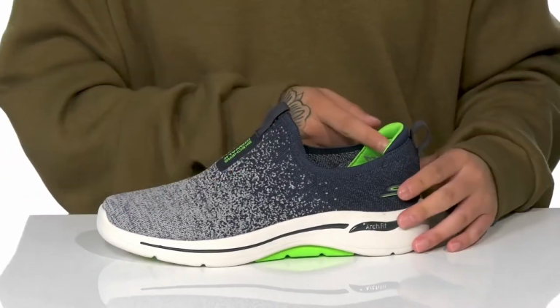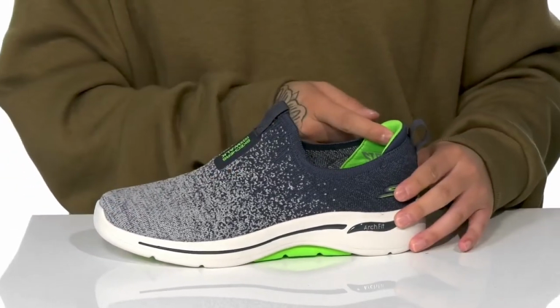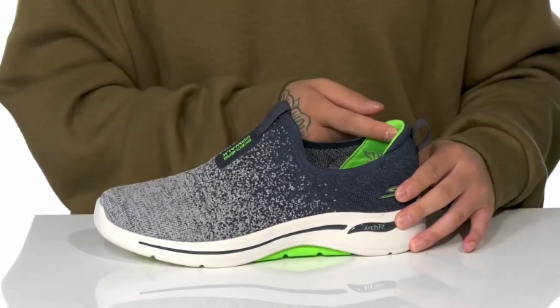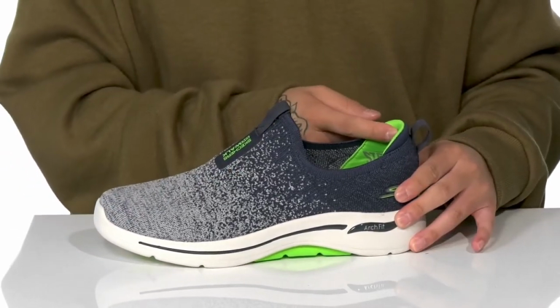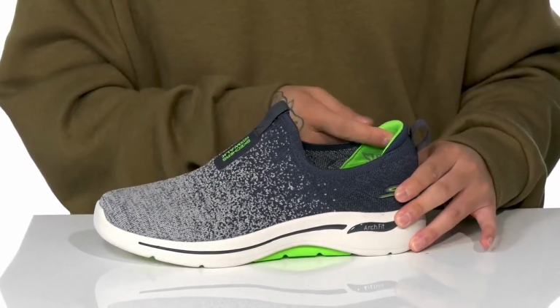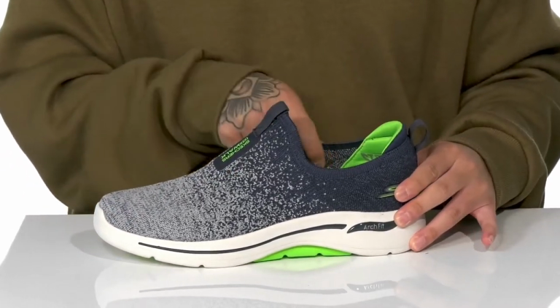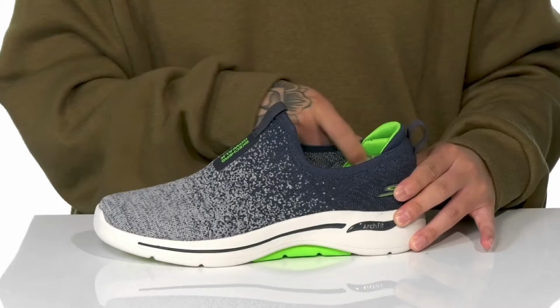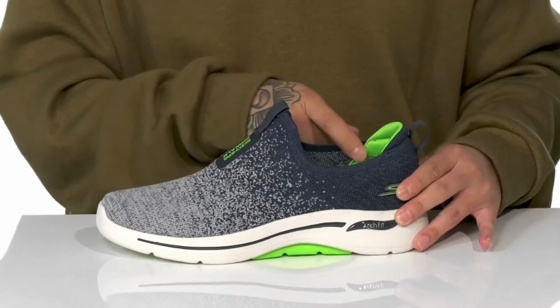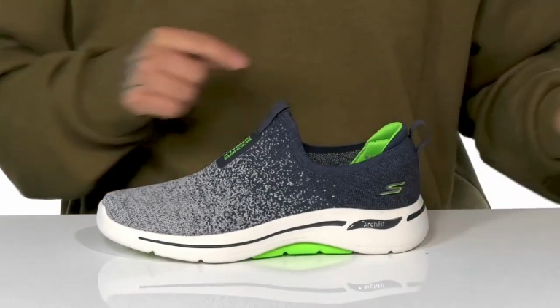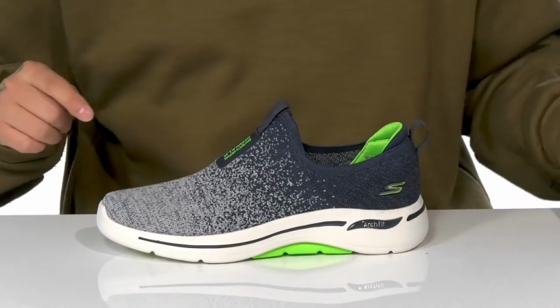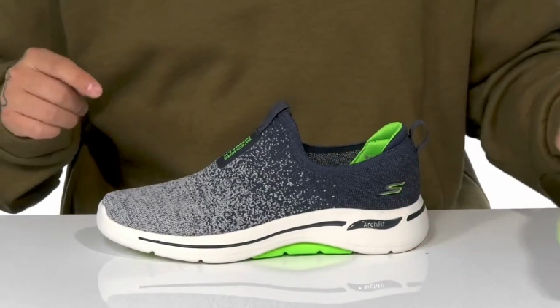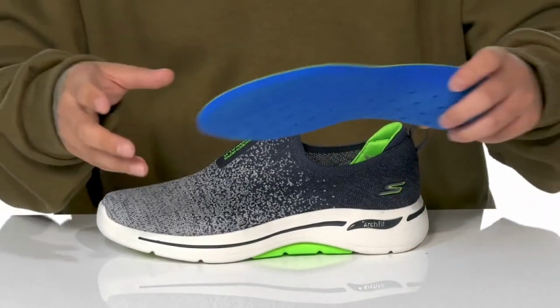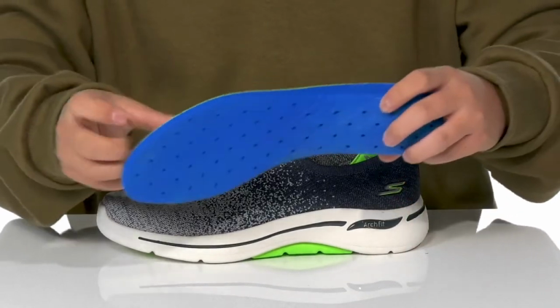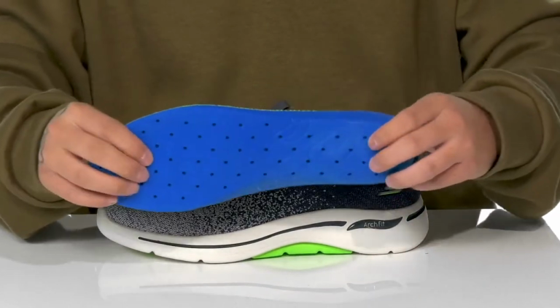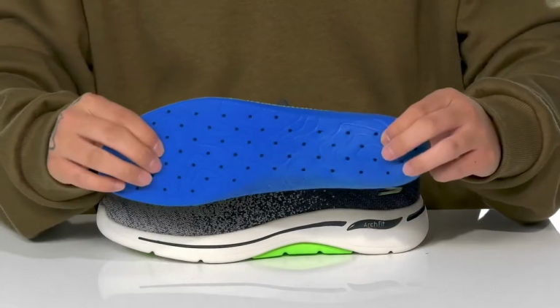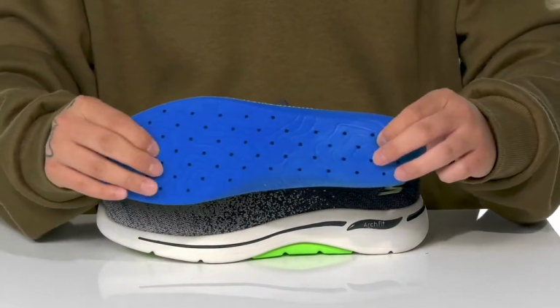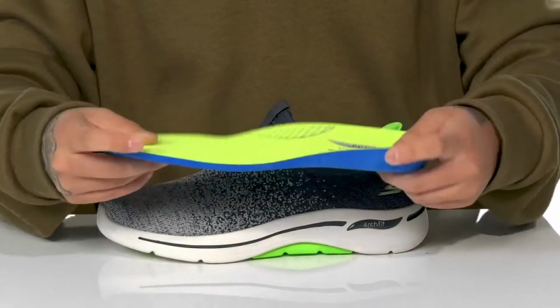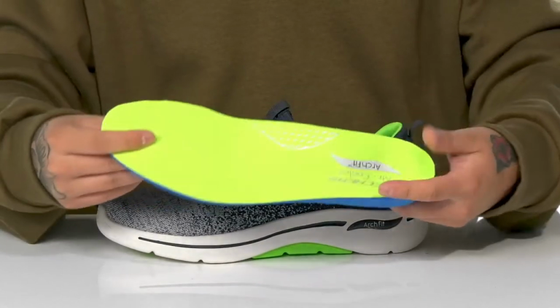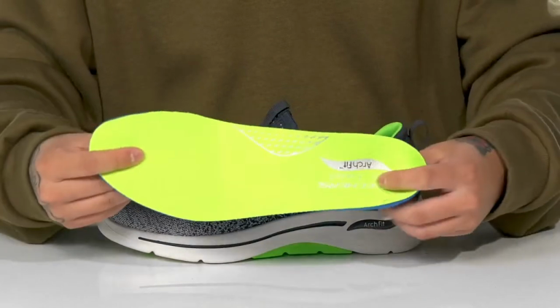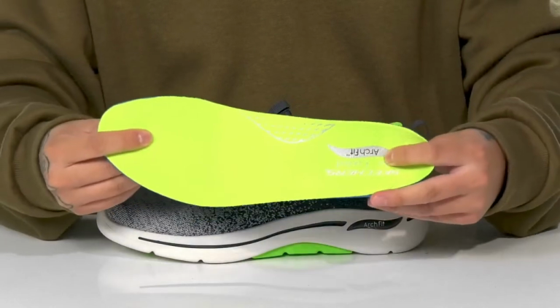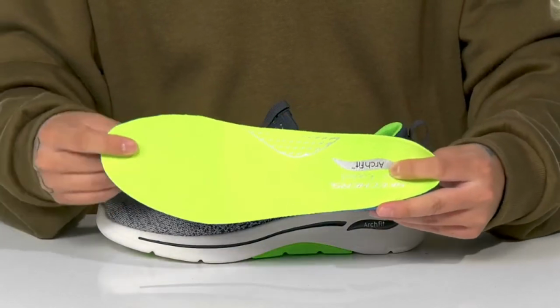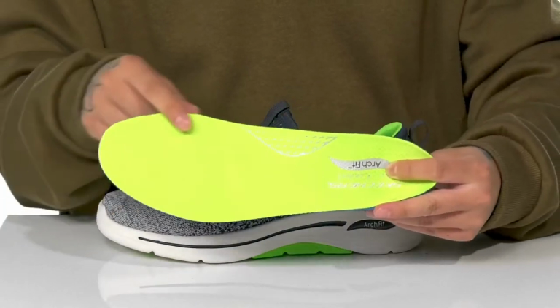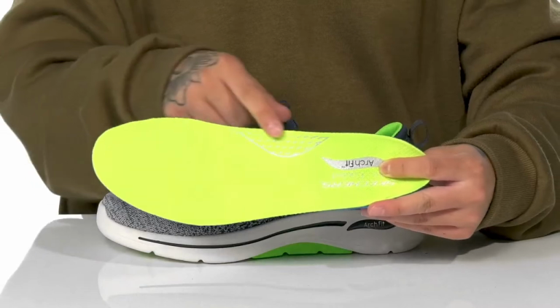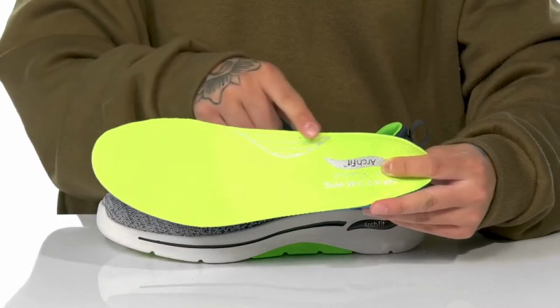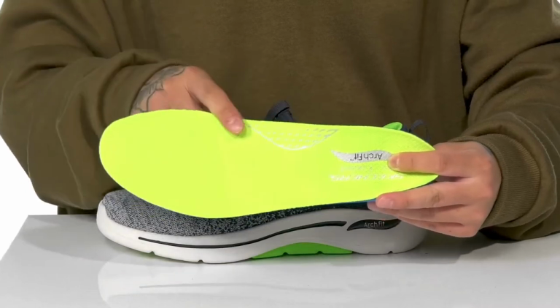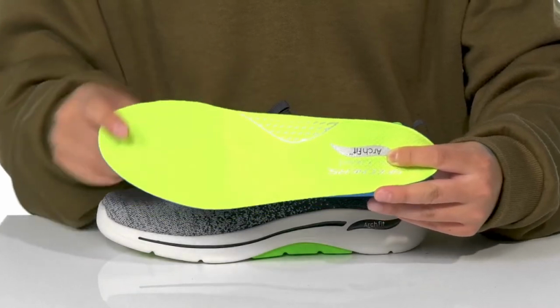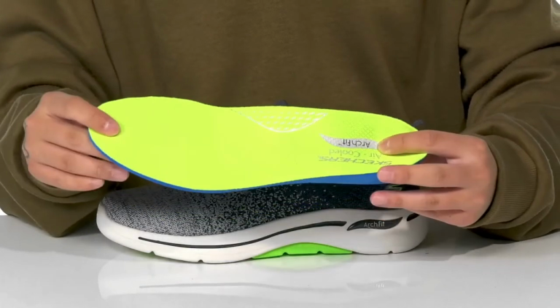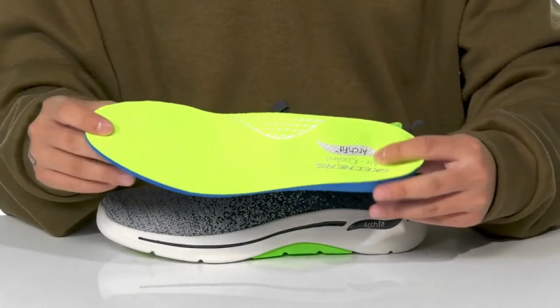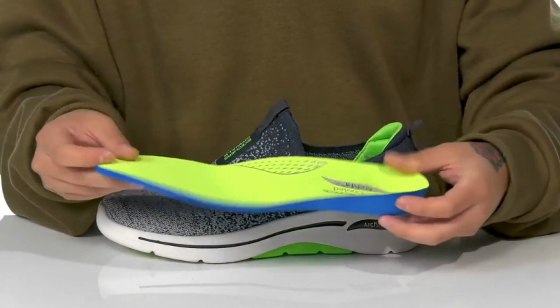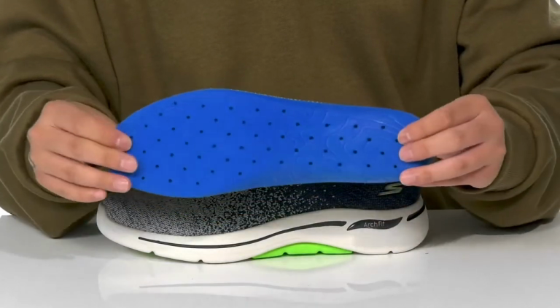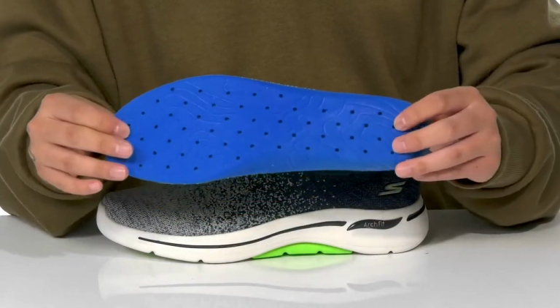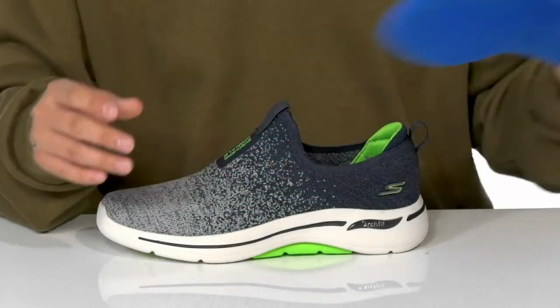There is extra cushioning at the Achilles area. A quick-drying textile lining along with a removable air-cooled arch fit footbed can help absorb shock, keeping you comfortable with each and every step. It features added arch support and added breathability as well.